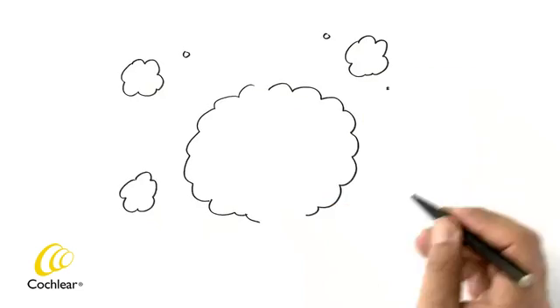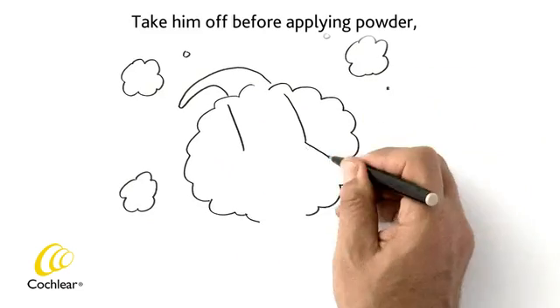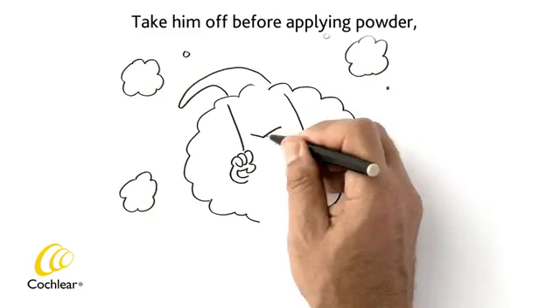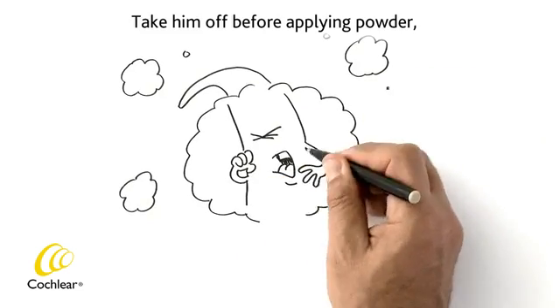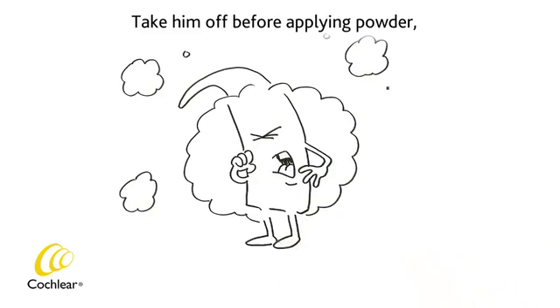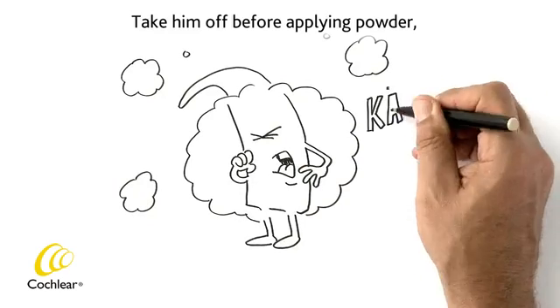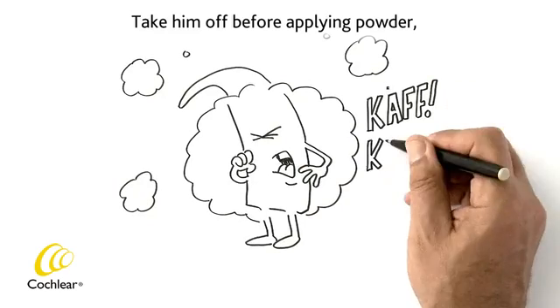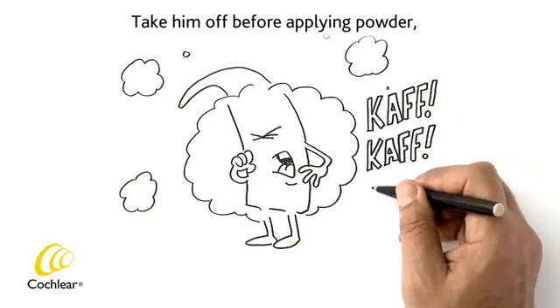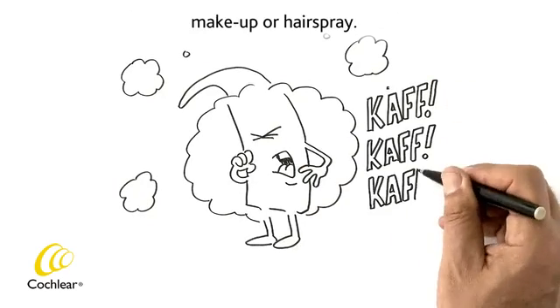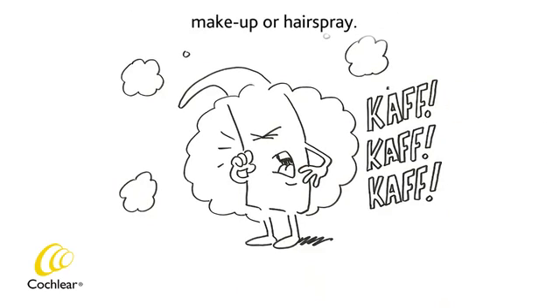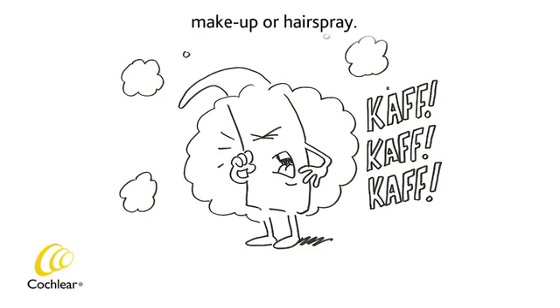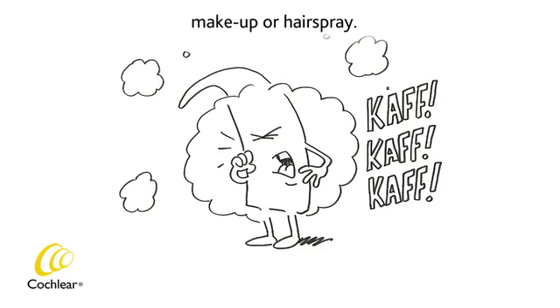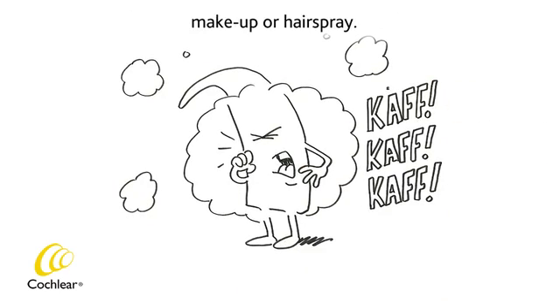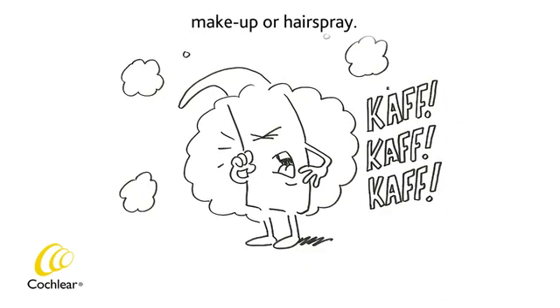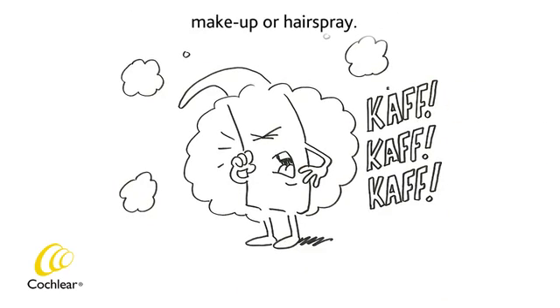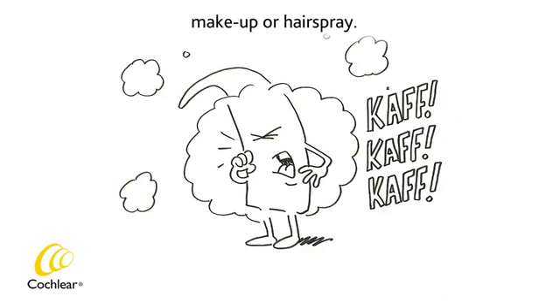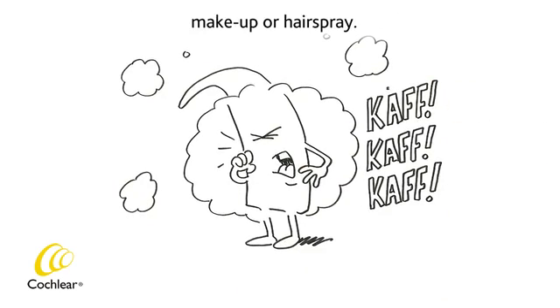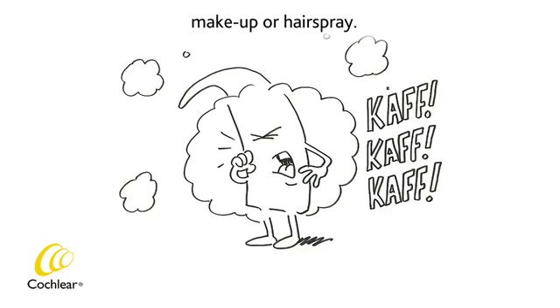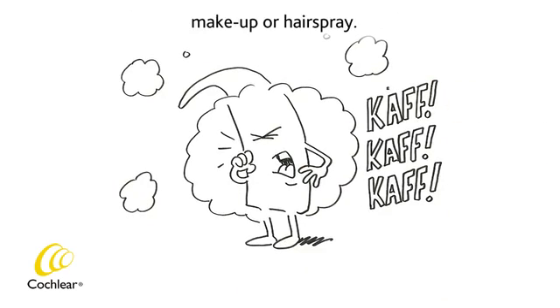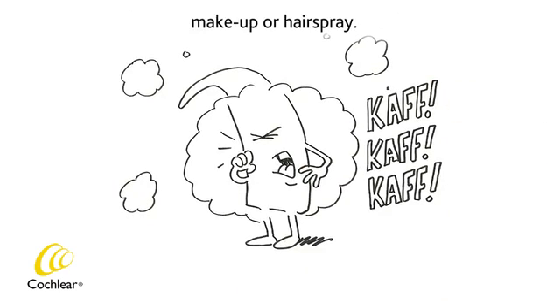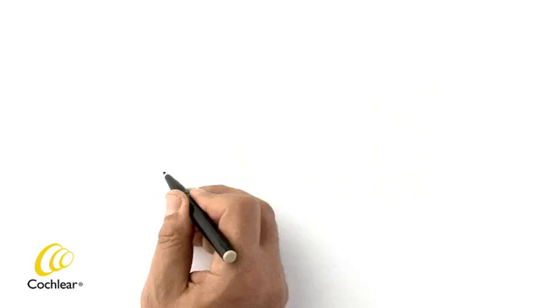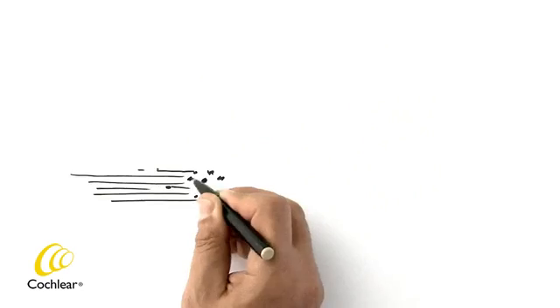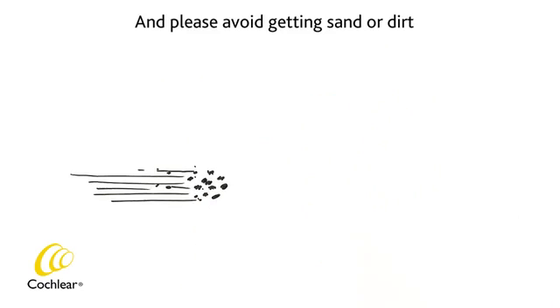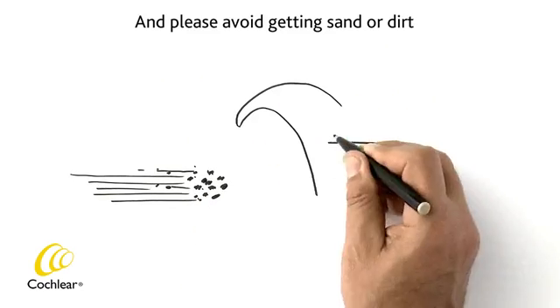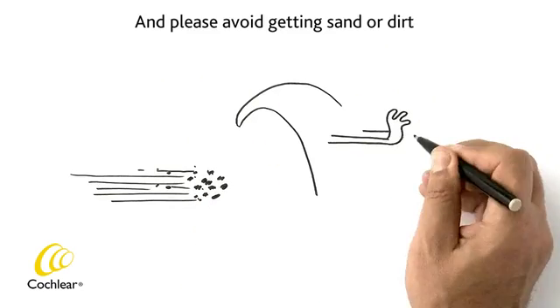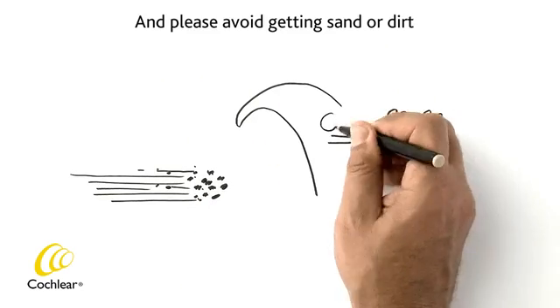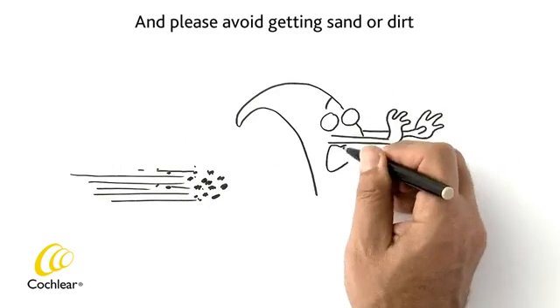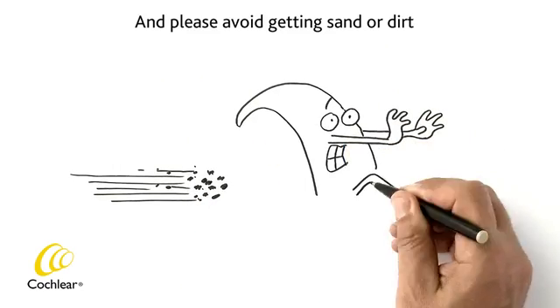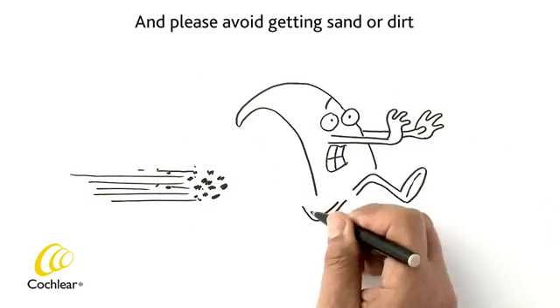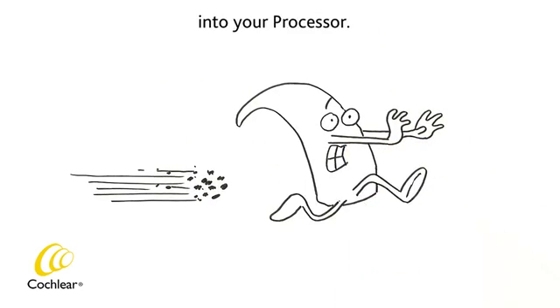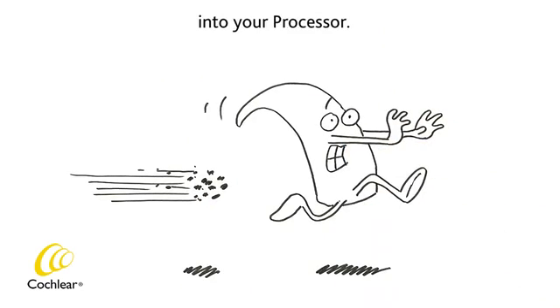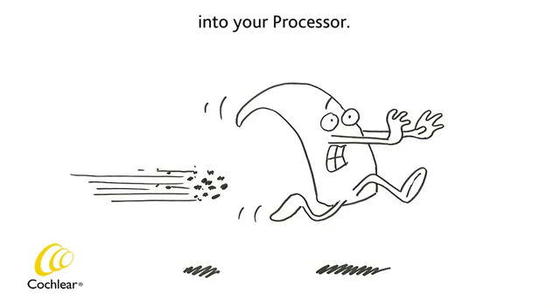Take him off before applying powder, makeup or hair spray. And please avoid getting sand or dirt into your processor.